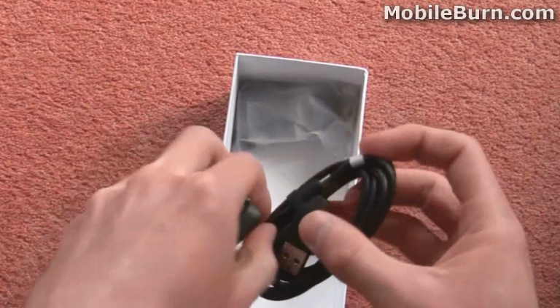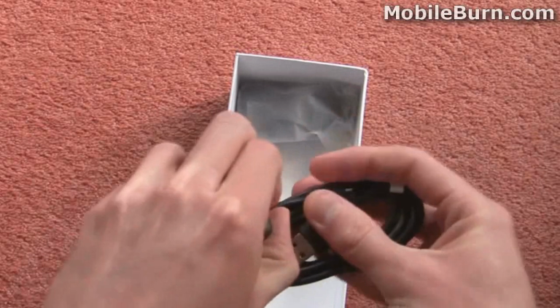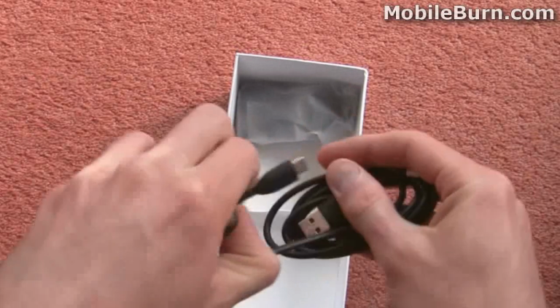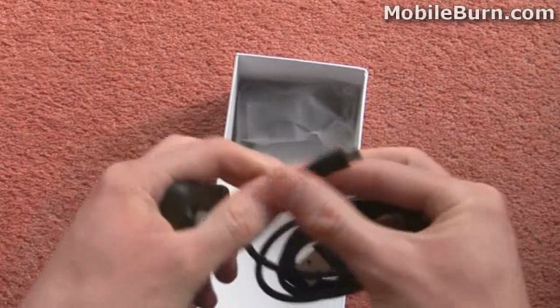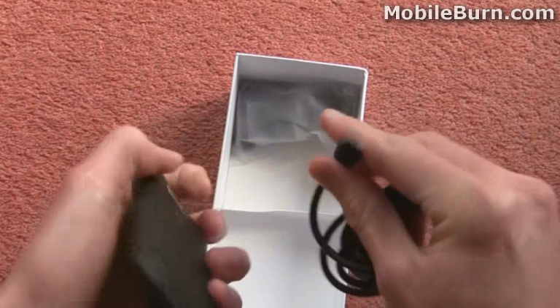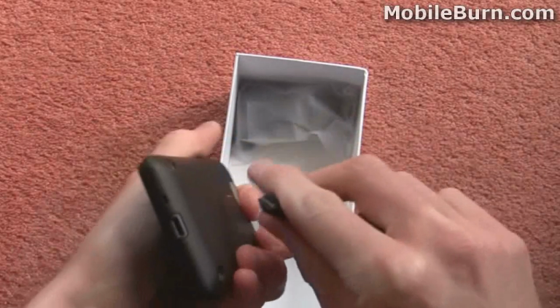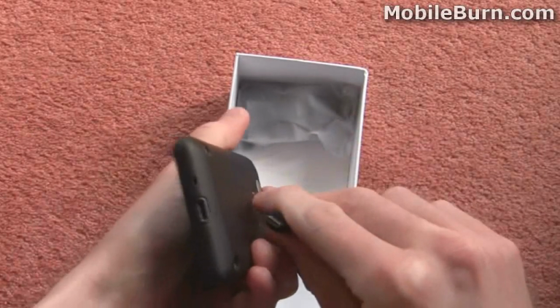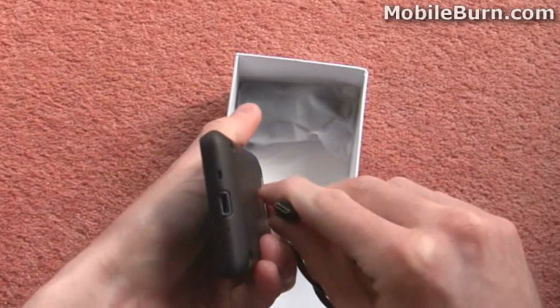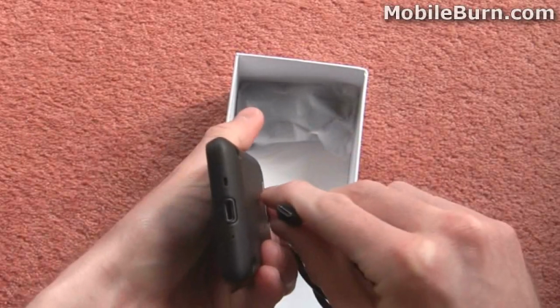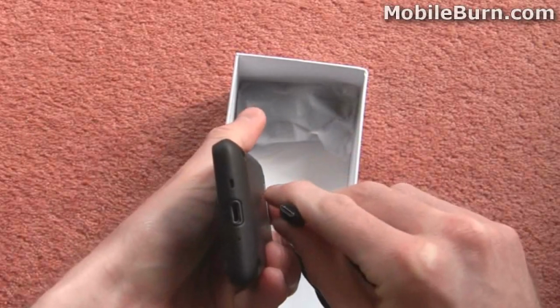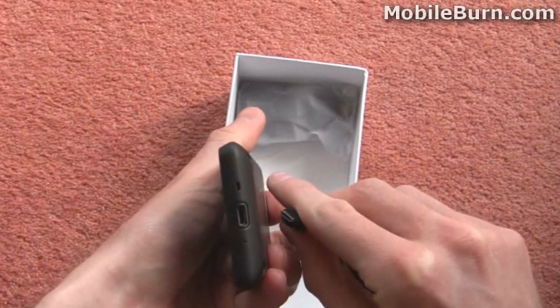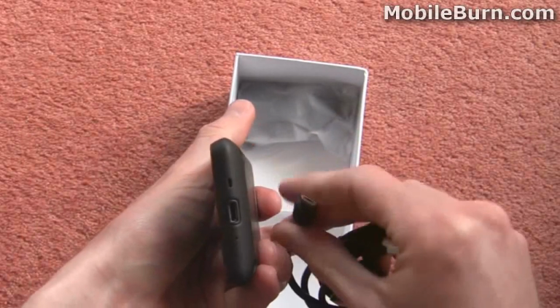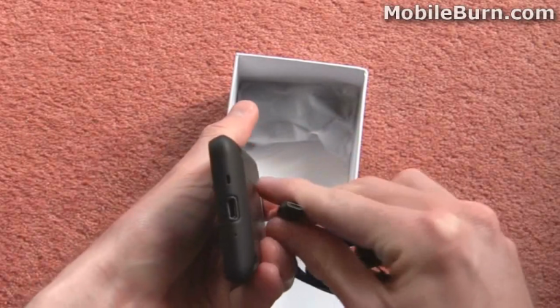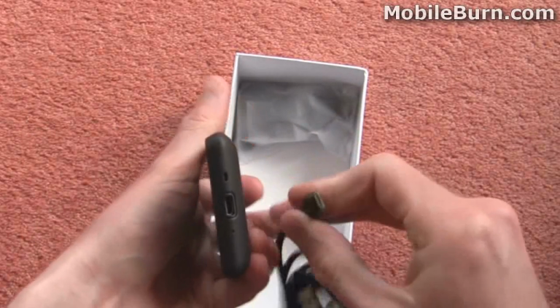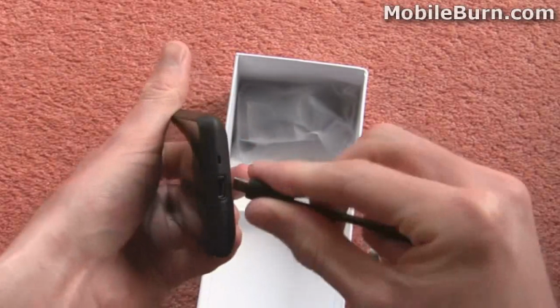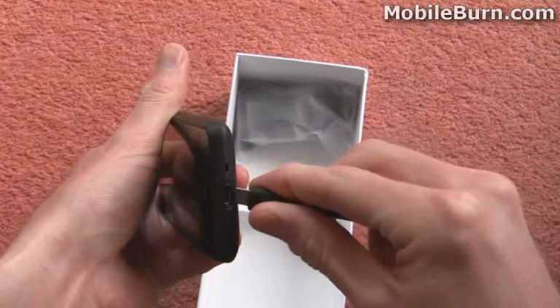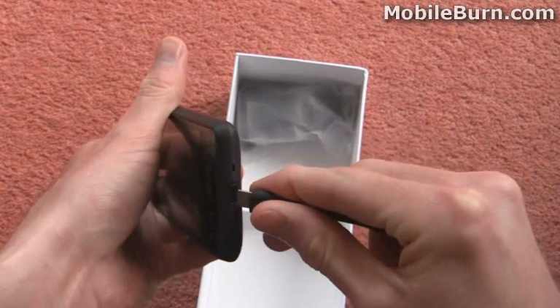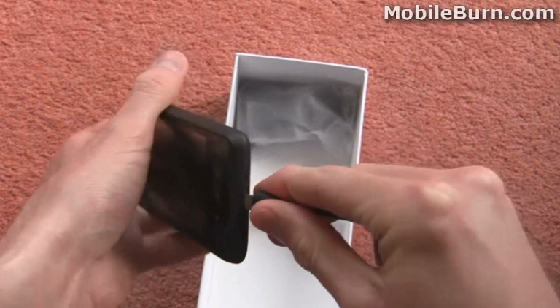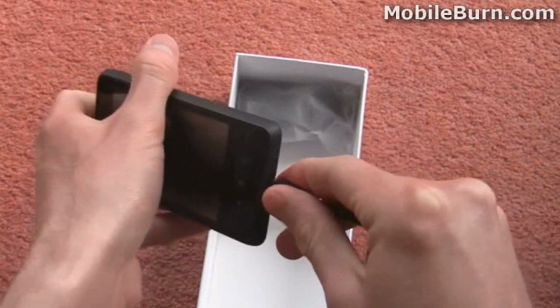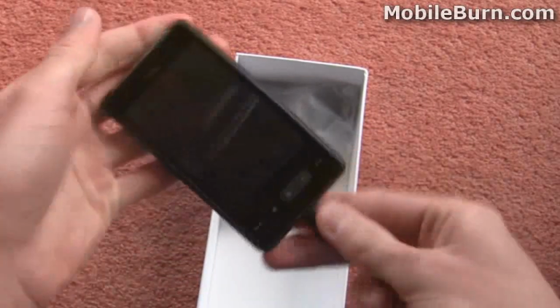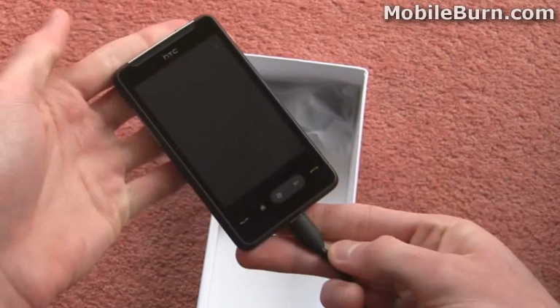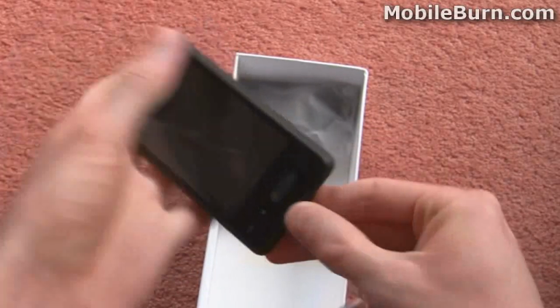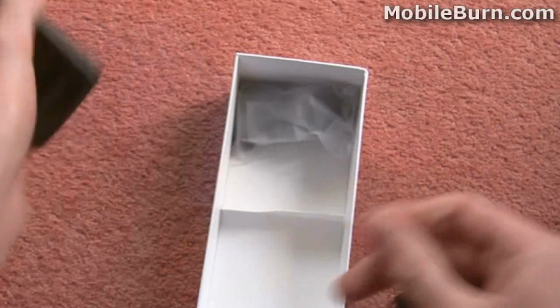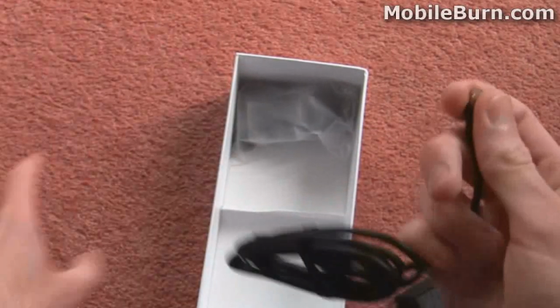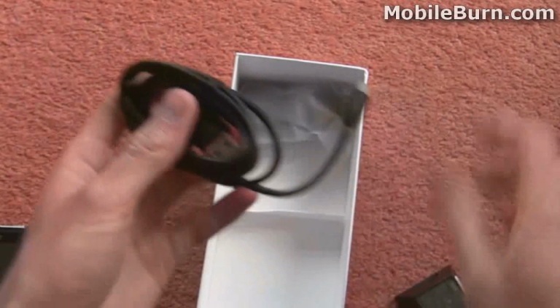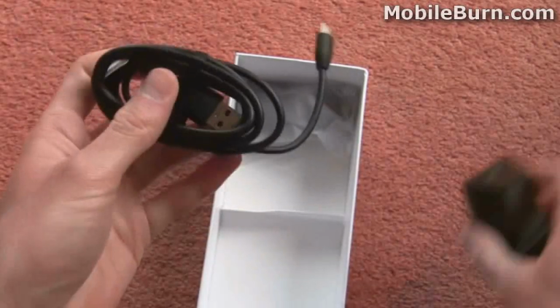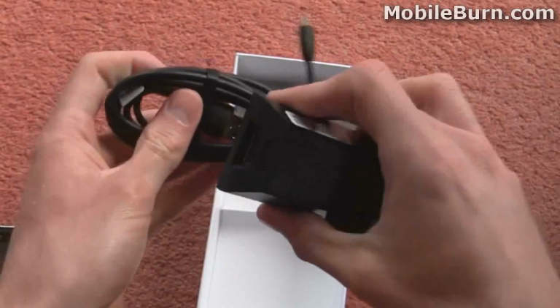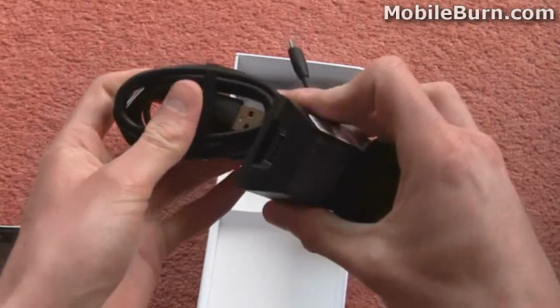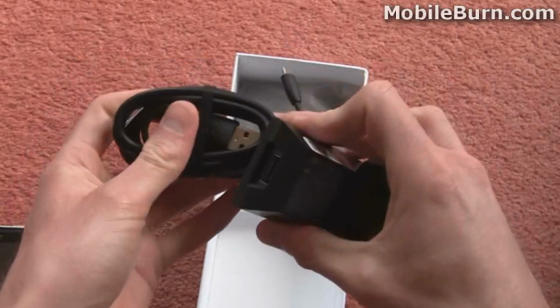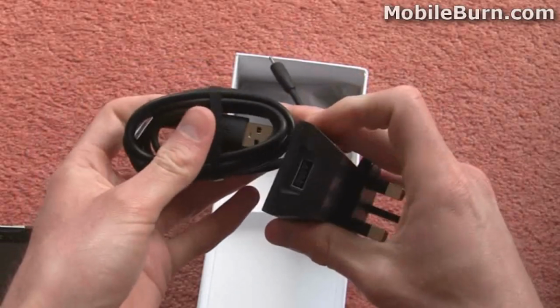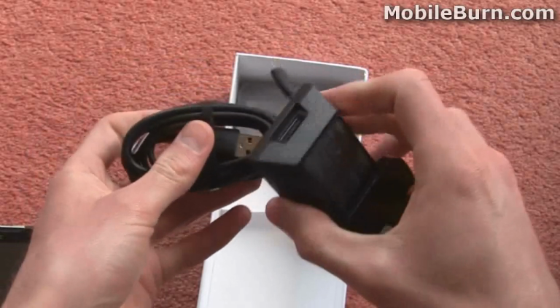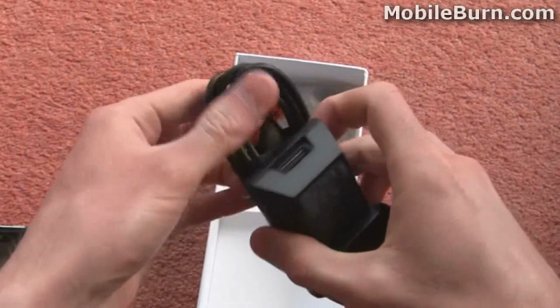If we just pull this out of here we can see it's actually a micro USB connection and then that just goes straight into the bottom of the HD Mini like that, and the other end just goes straight into the bottom of the charger there.